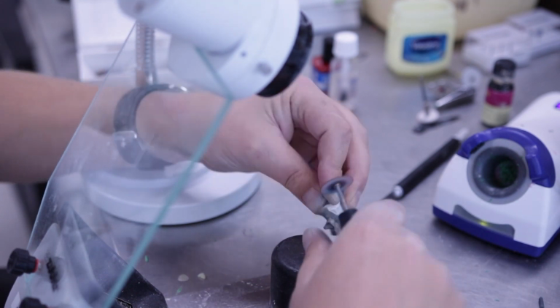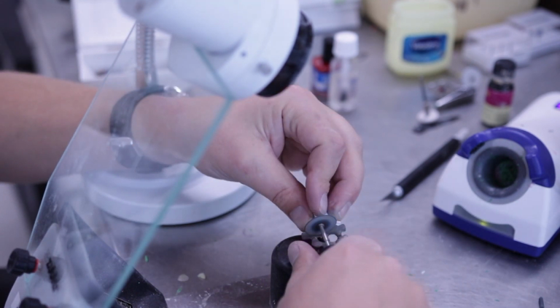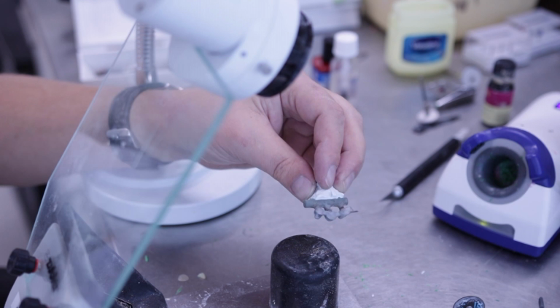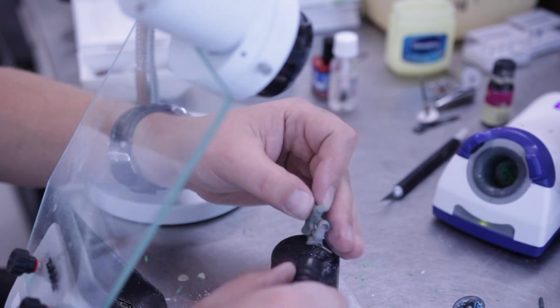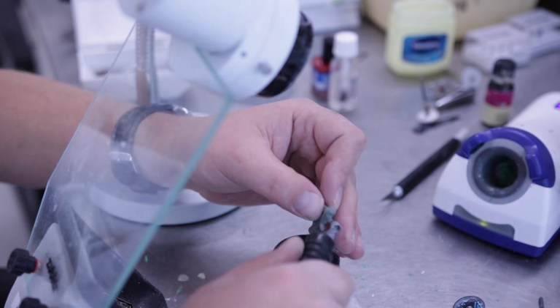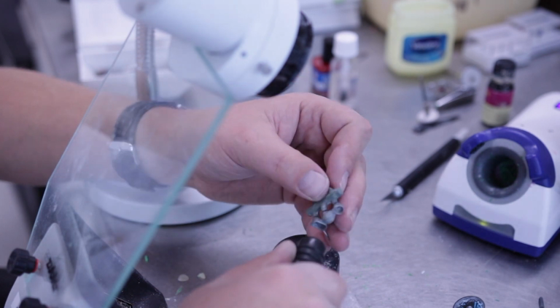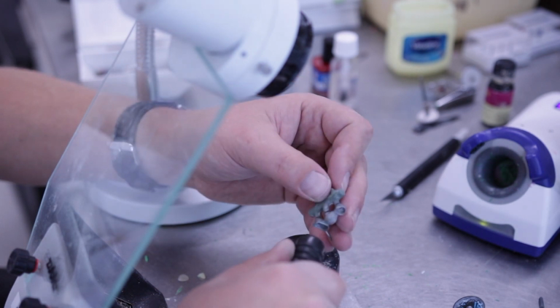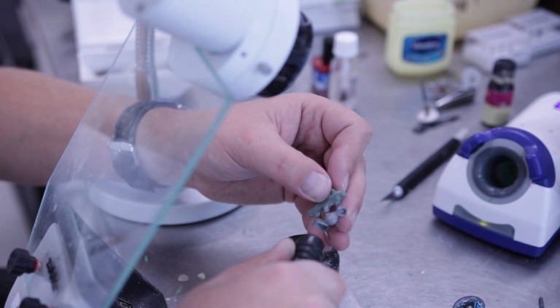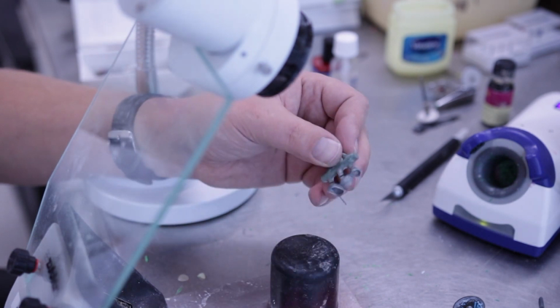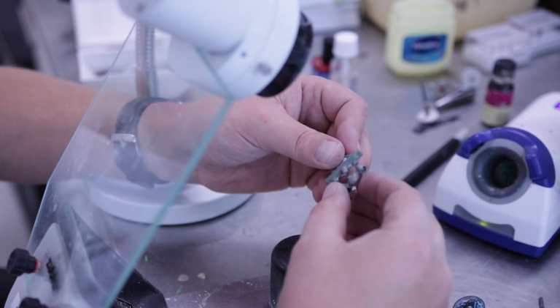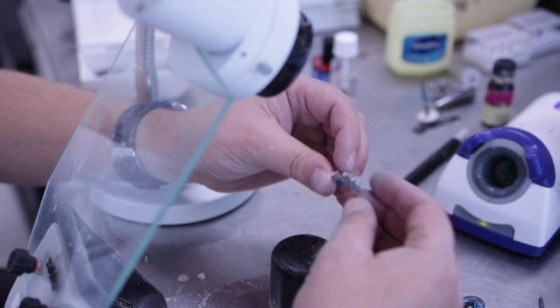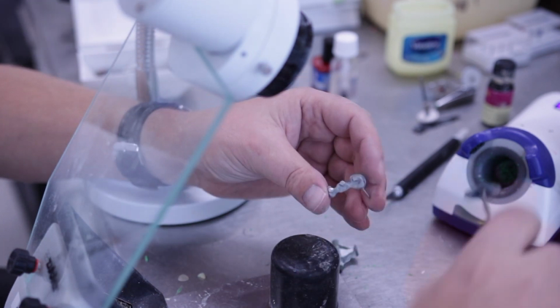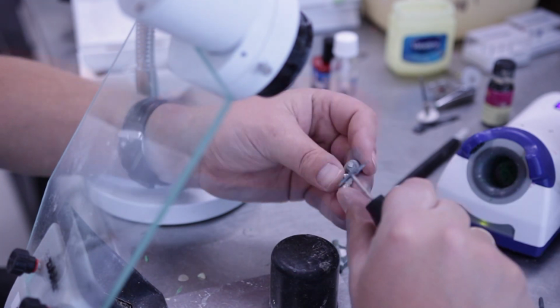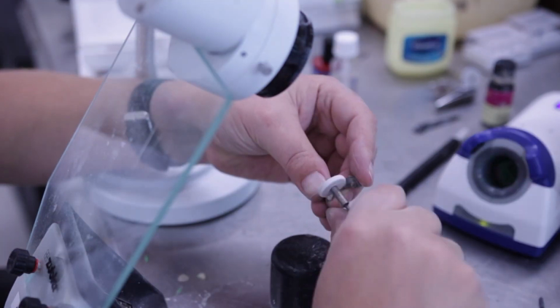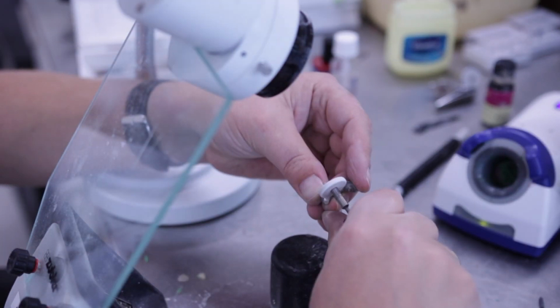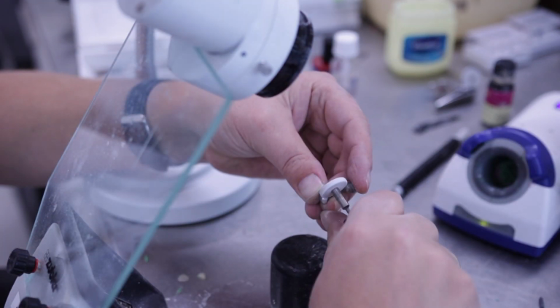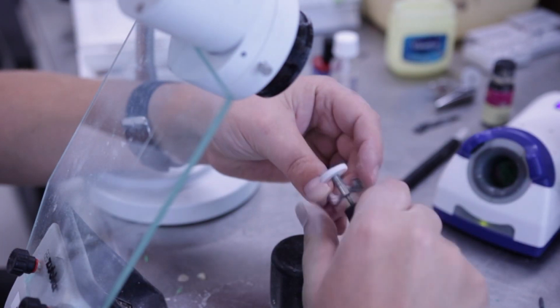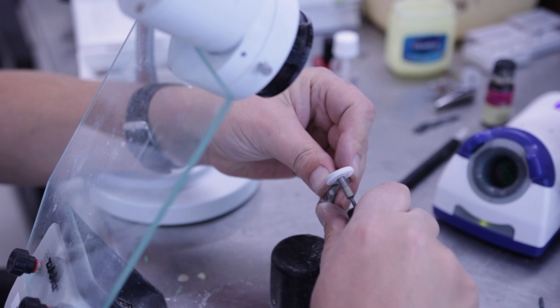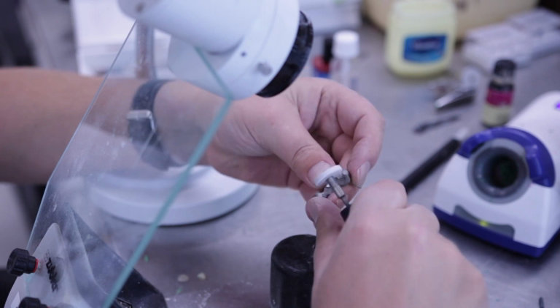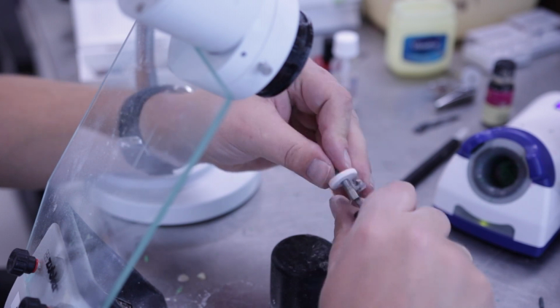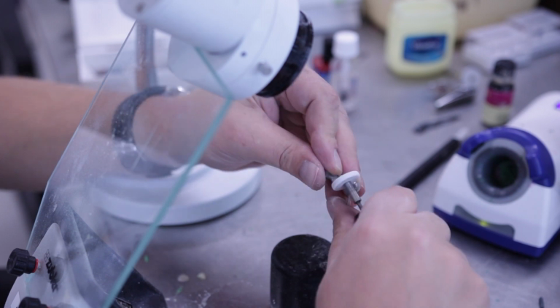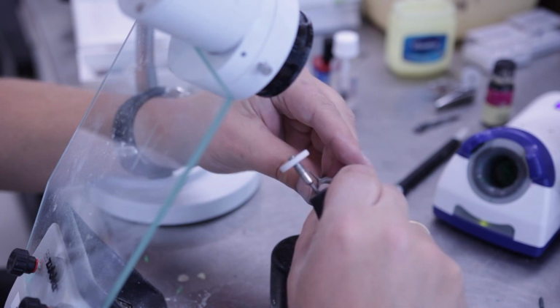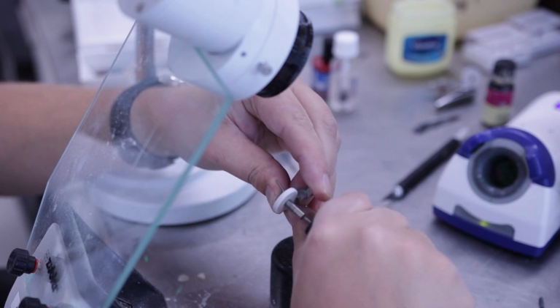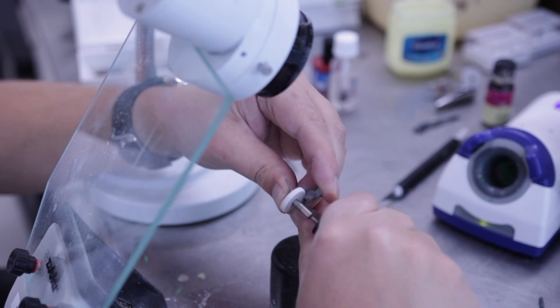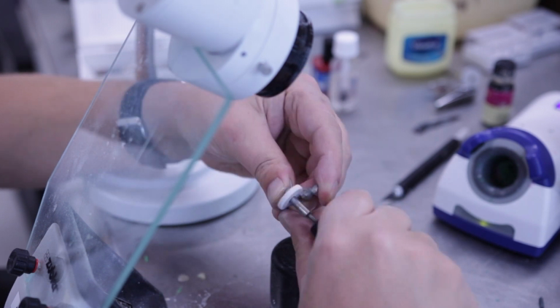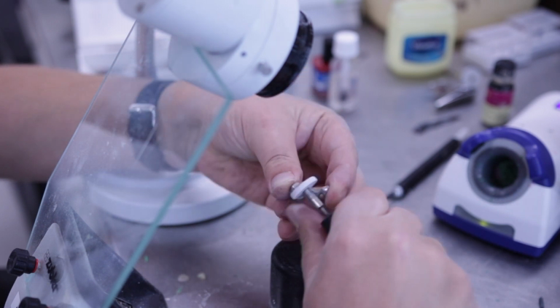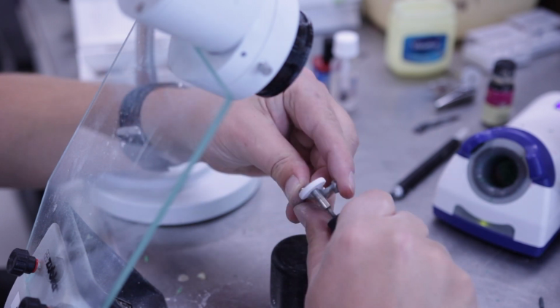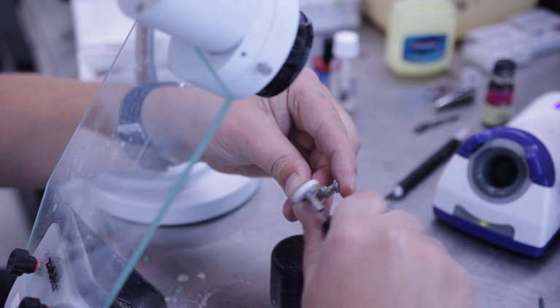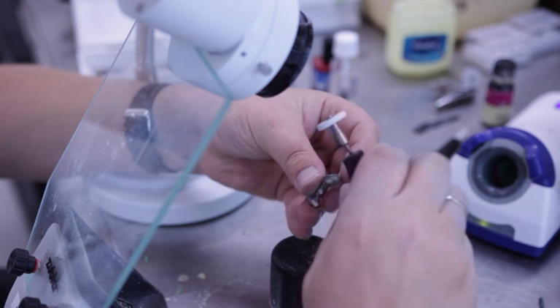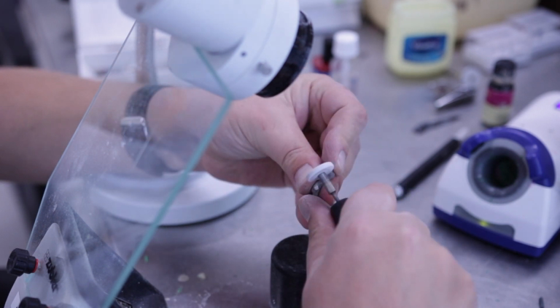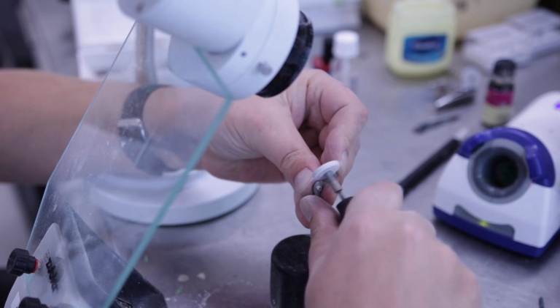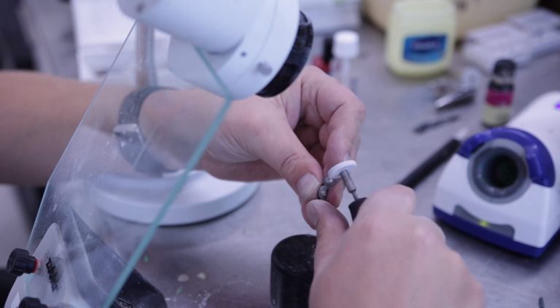Adjust the coping separately before you make the final fitting. Use a rough stone or a tungsten to smooth the surface of the construction.